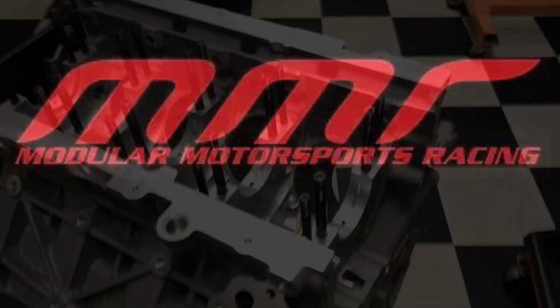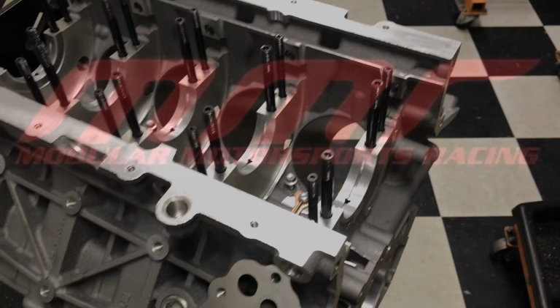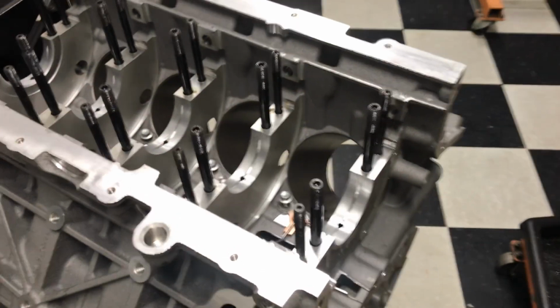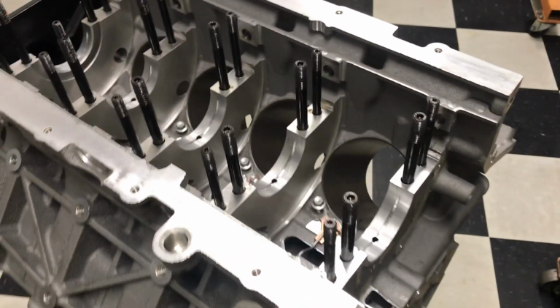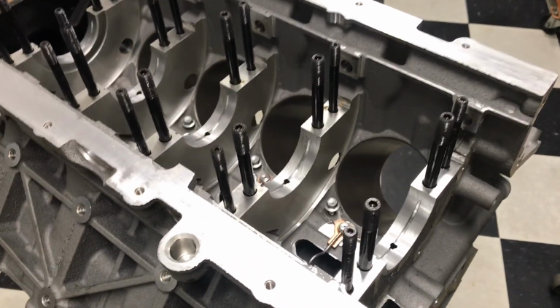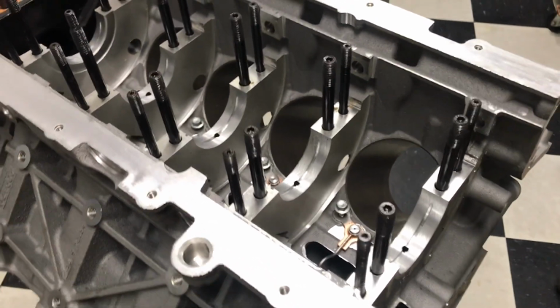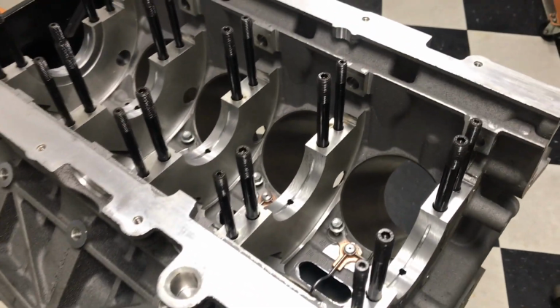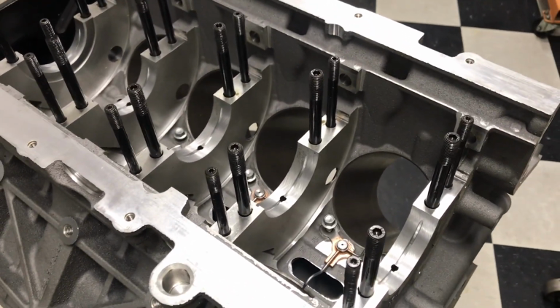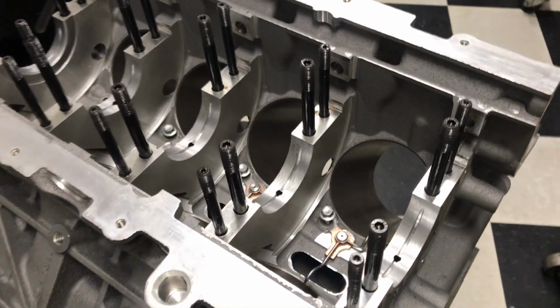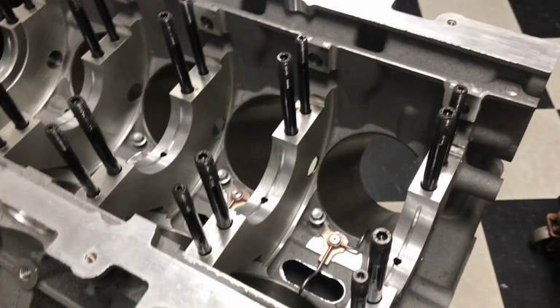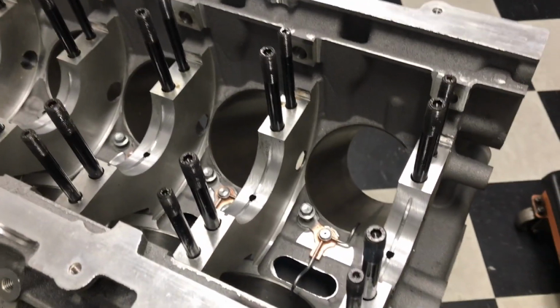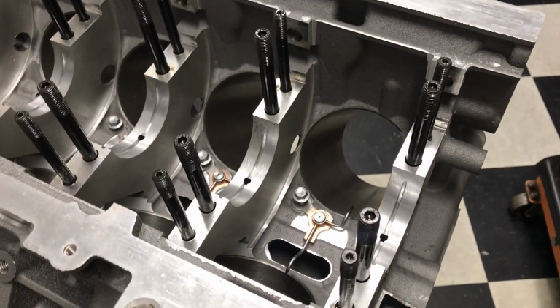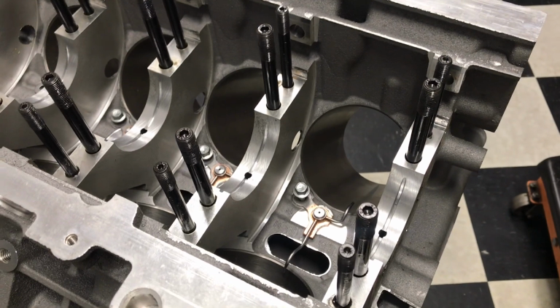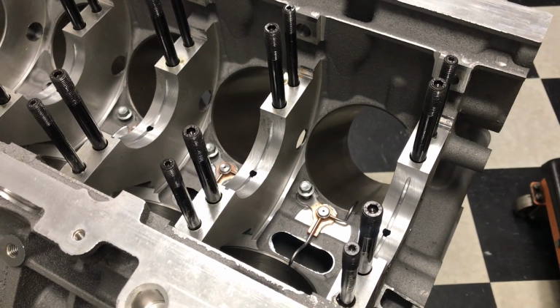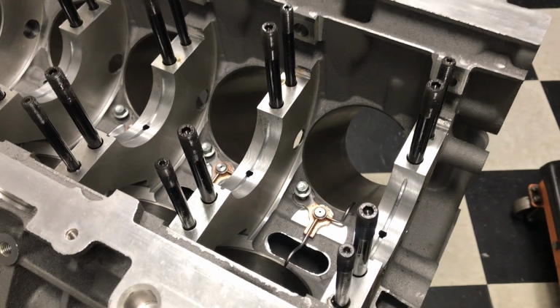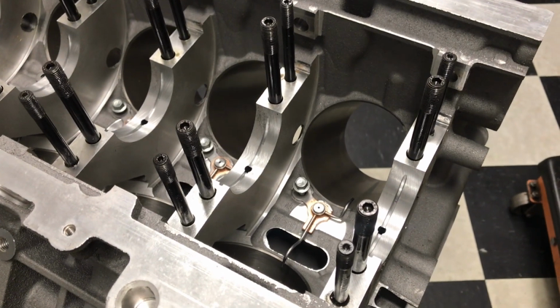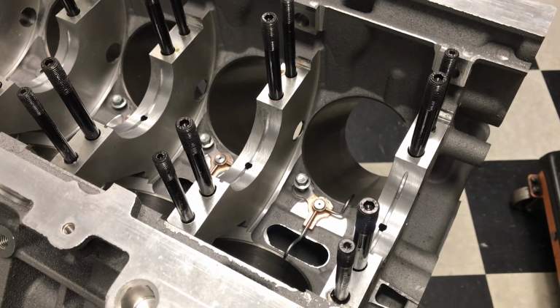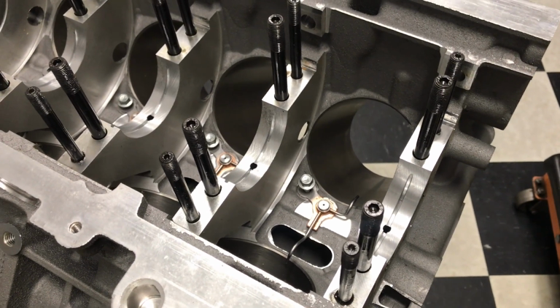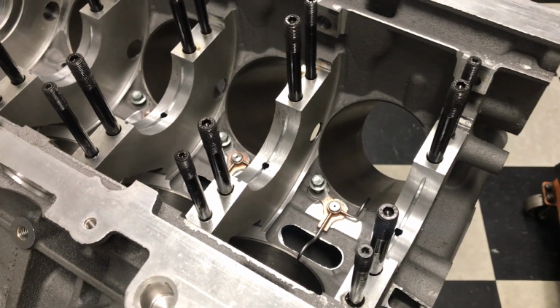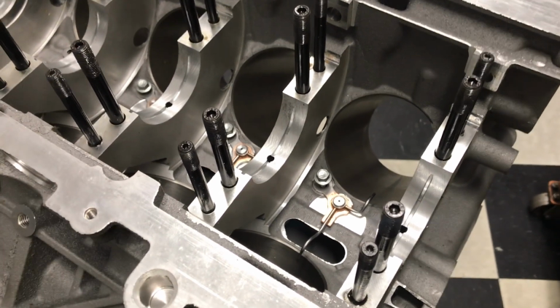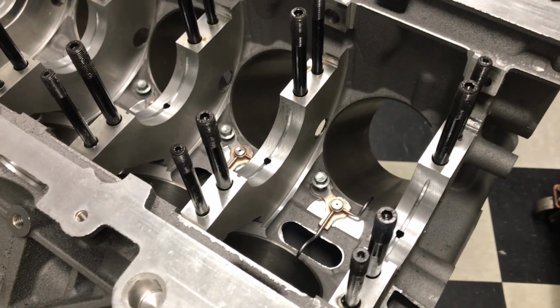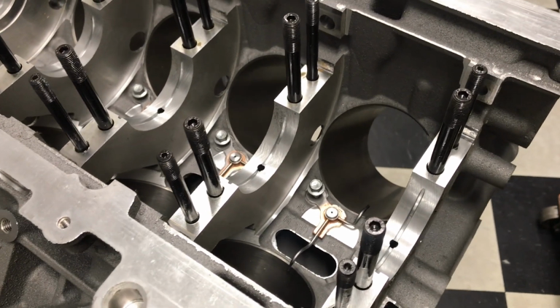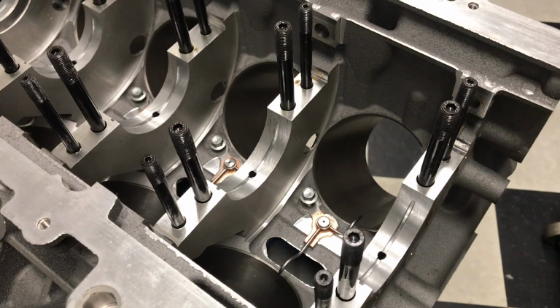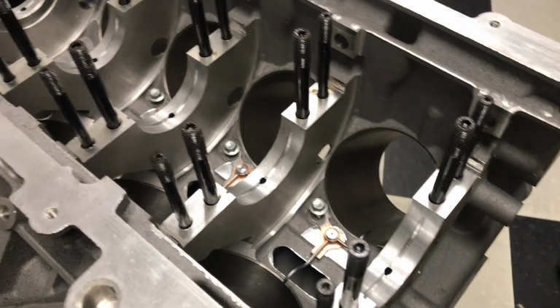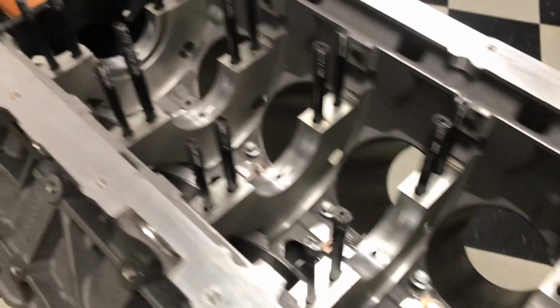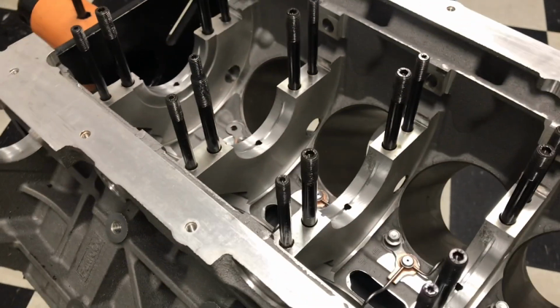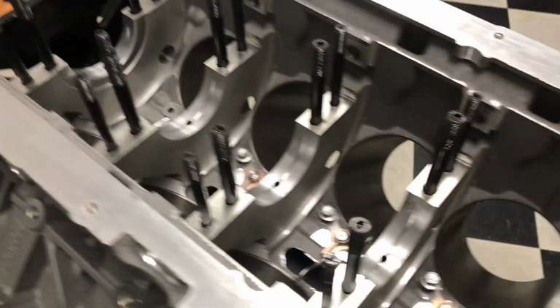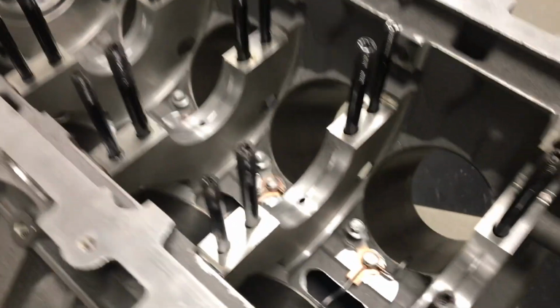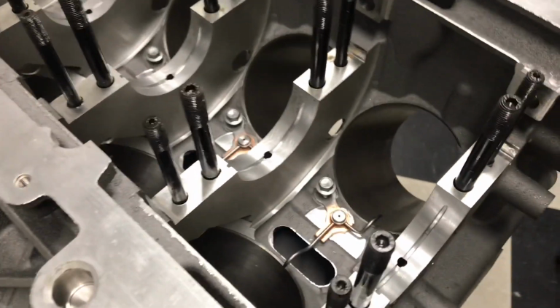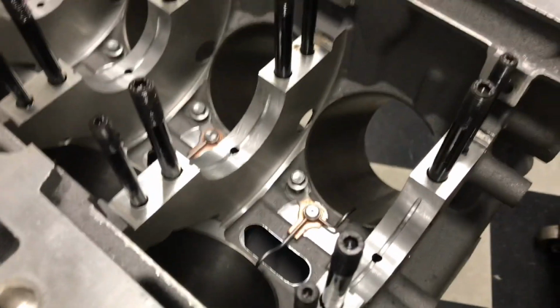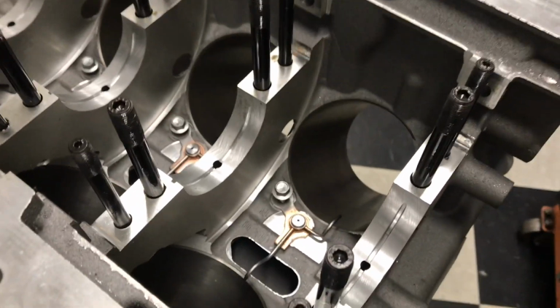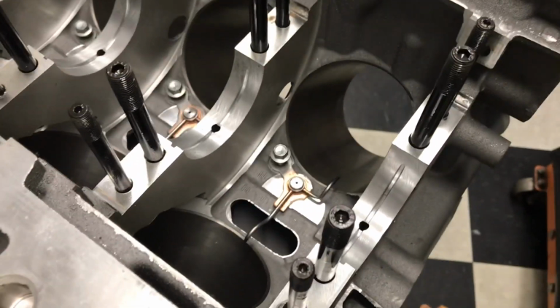Hey guys, so we get a lot of people asking about how easy it is to install the MMR oil squirter deletes. This is the factory Coyote block — you can see there's quantity four of these. They're held in by a single bolt, it's a 10mm head.